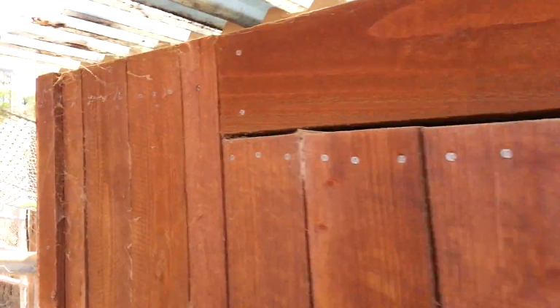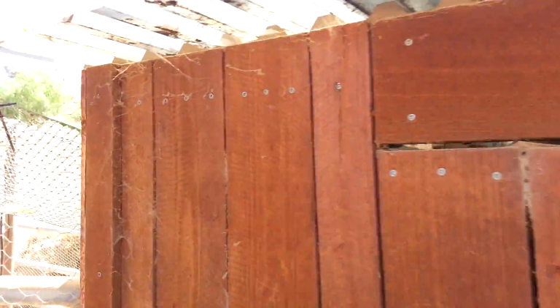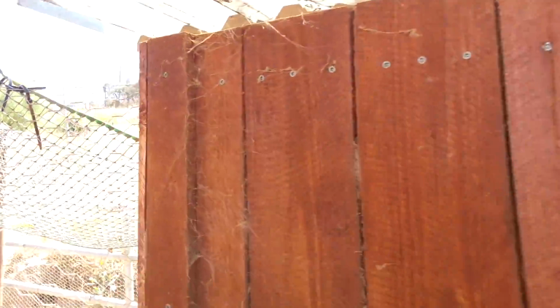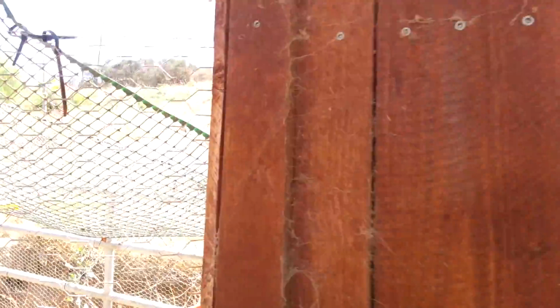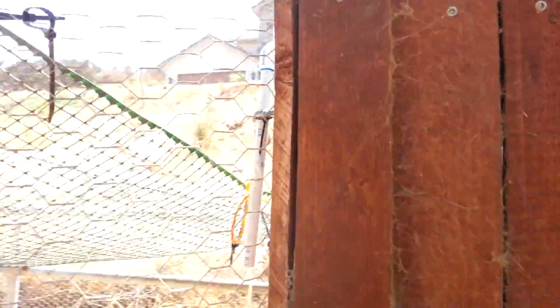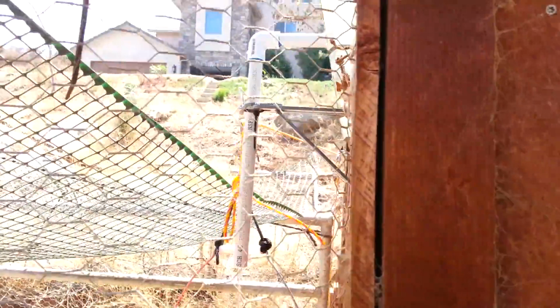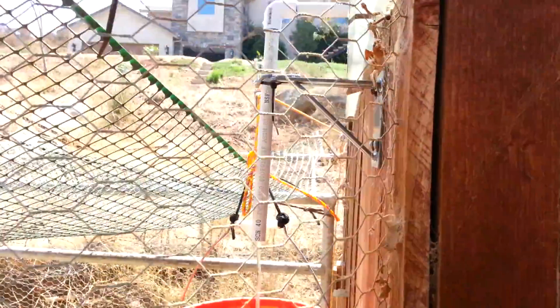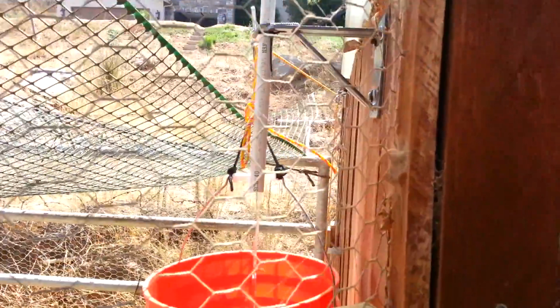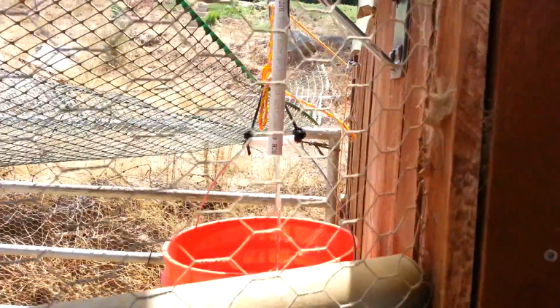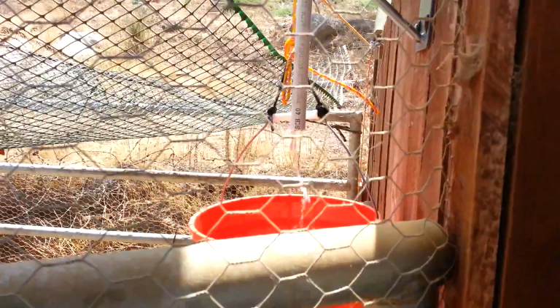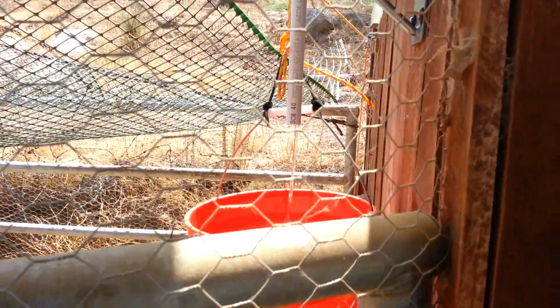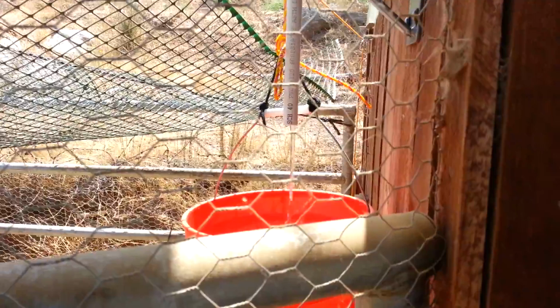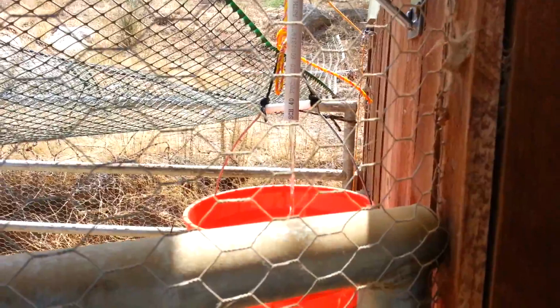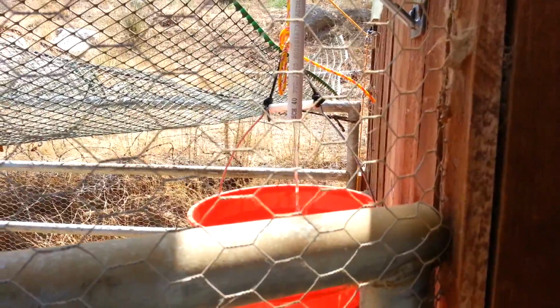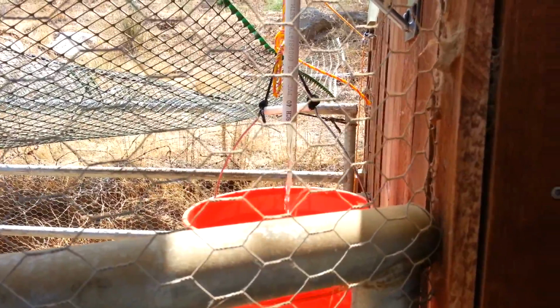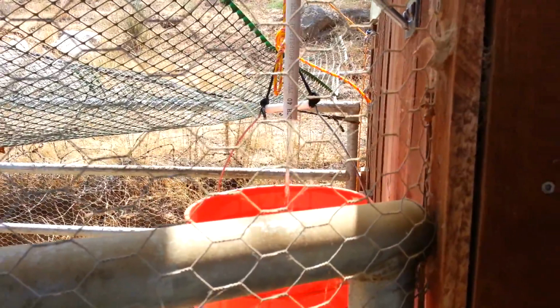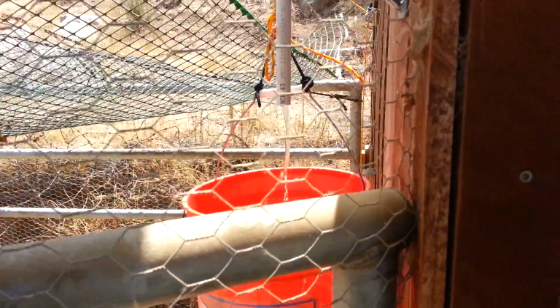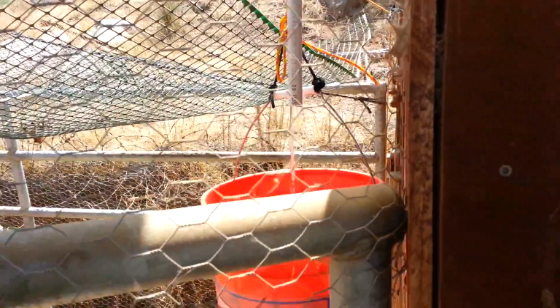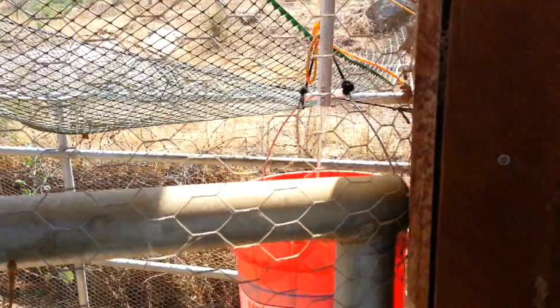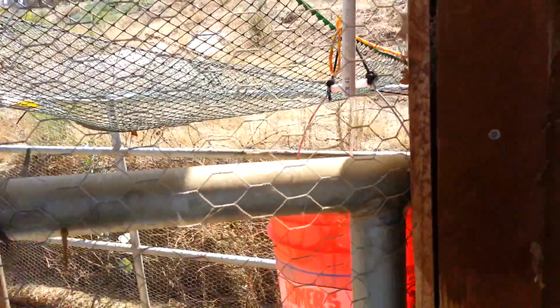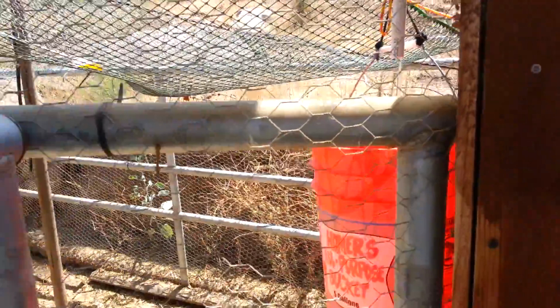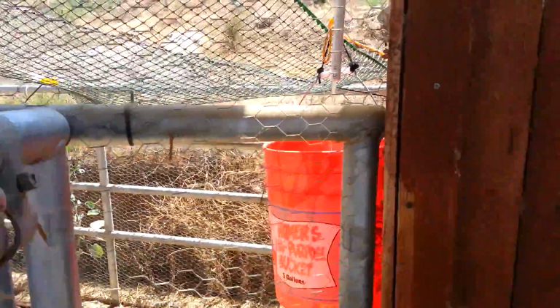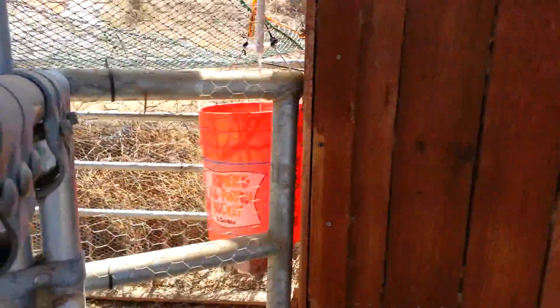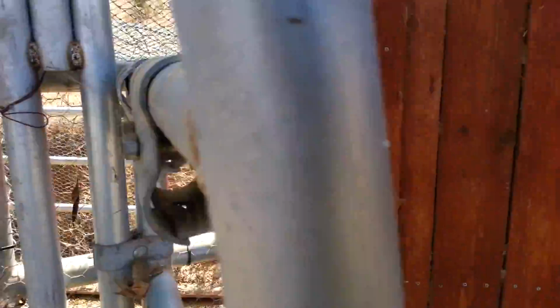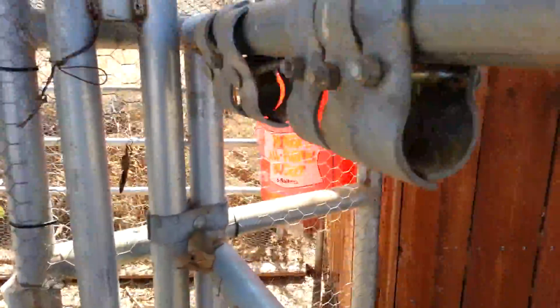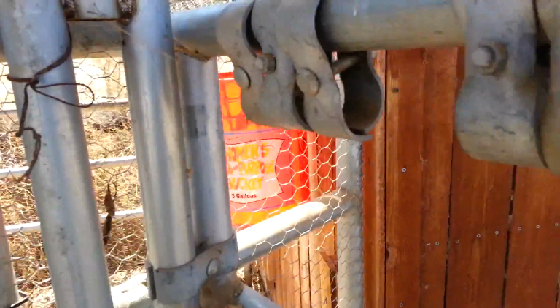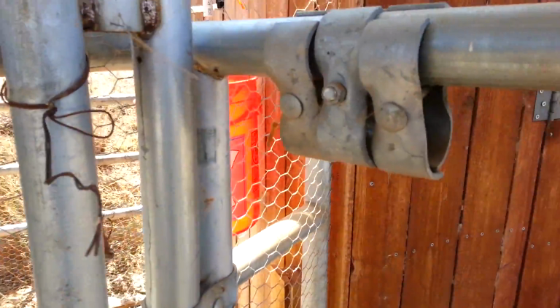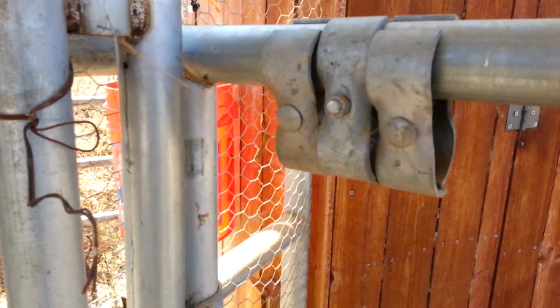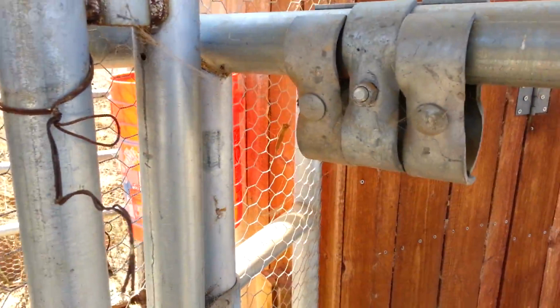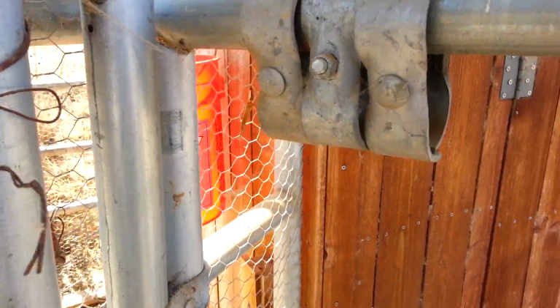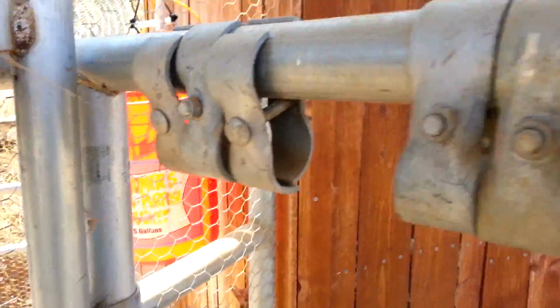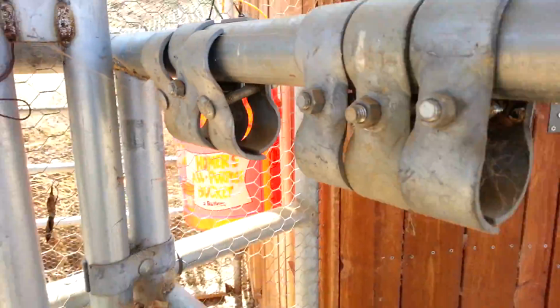Chickens are very impressed with this as I'm filling up the bucket. So you say you want to sleep in but the chickens are up and they have to get out? Well, this is how you do it.